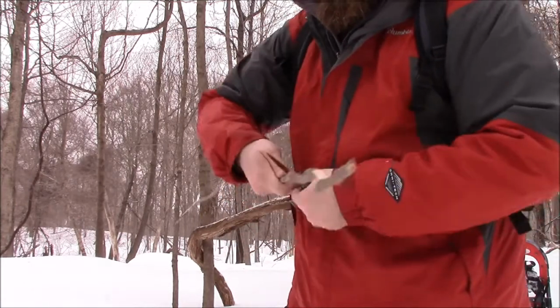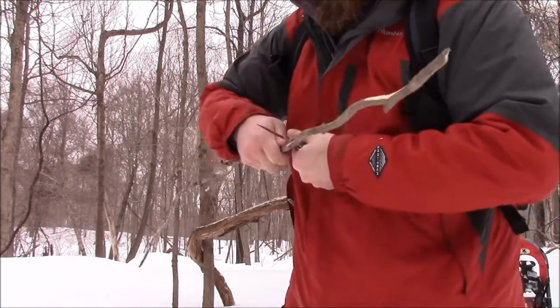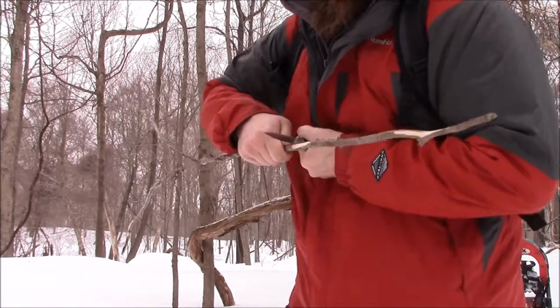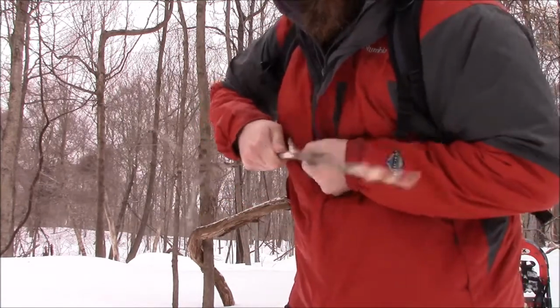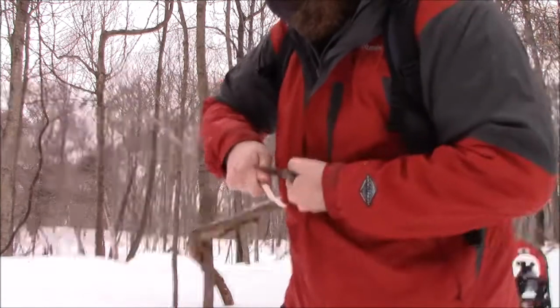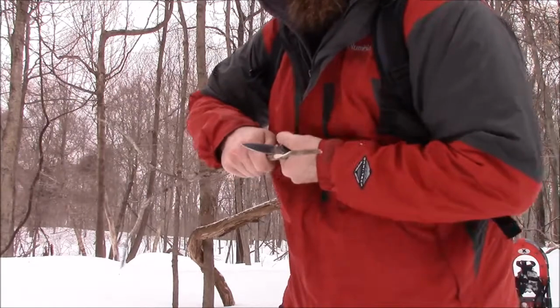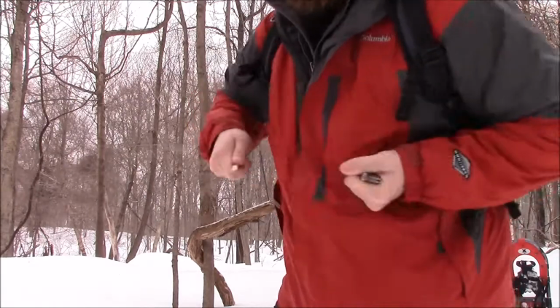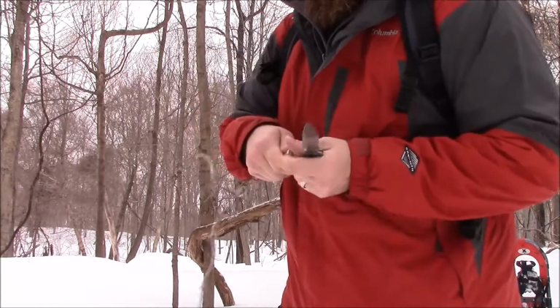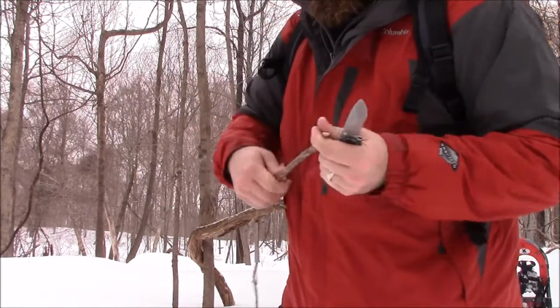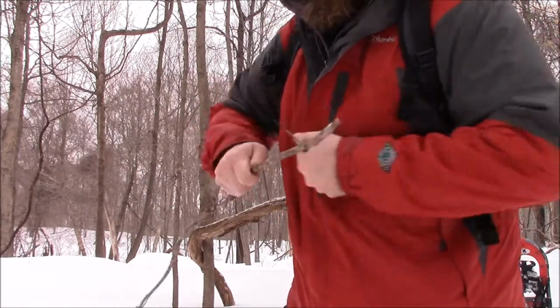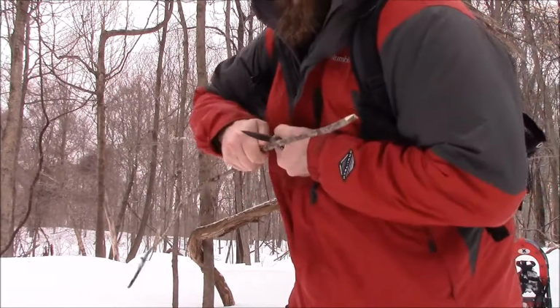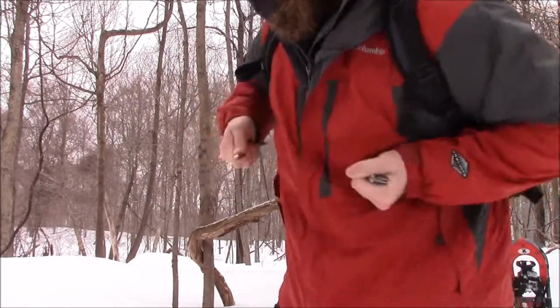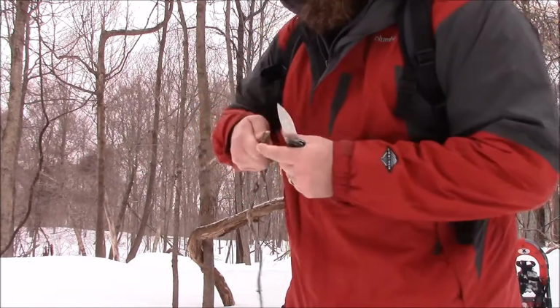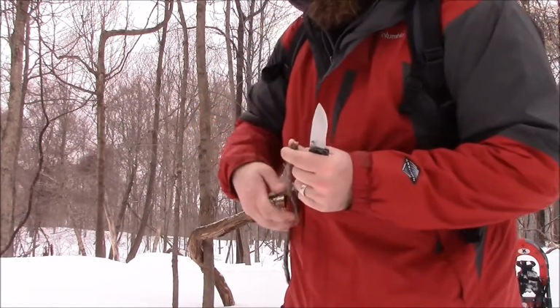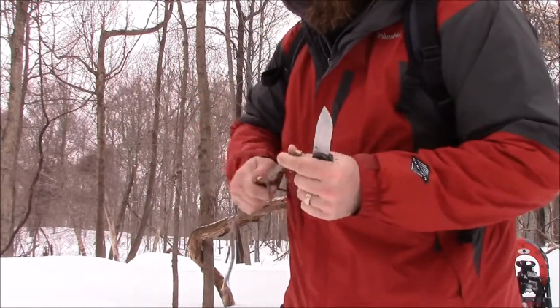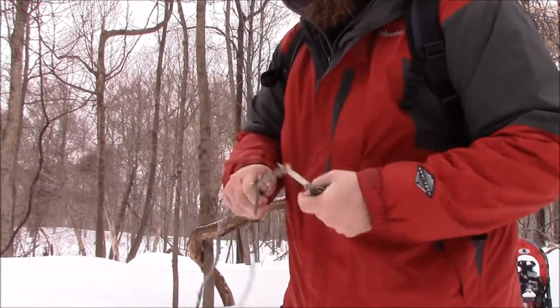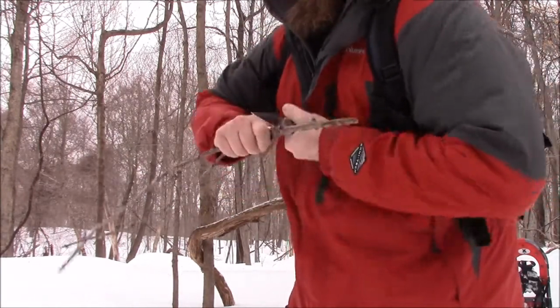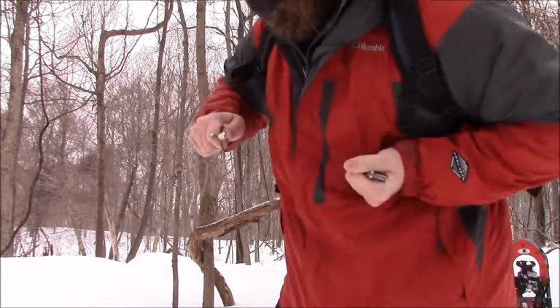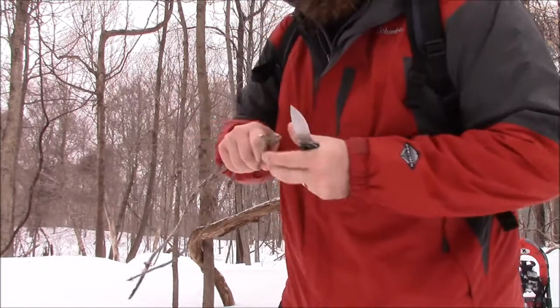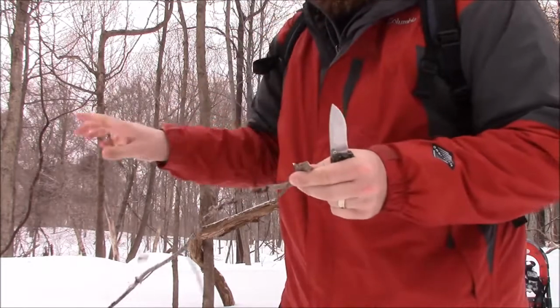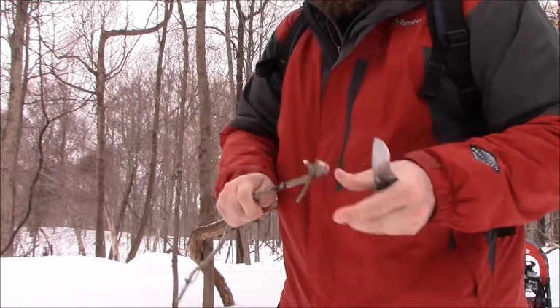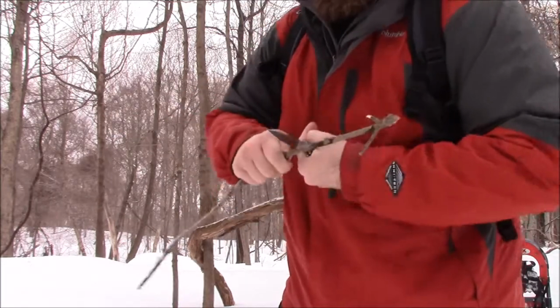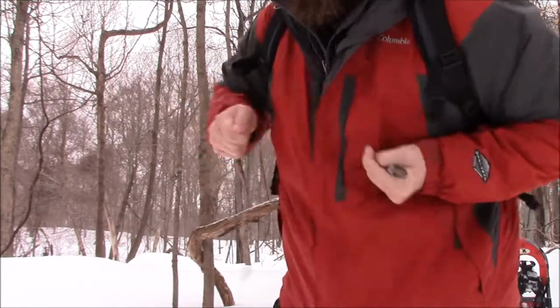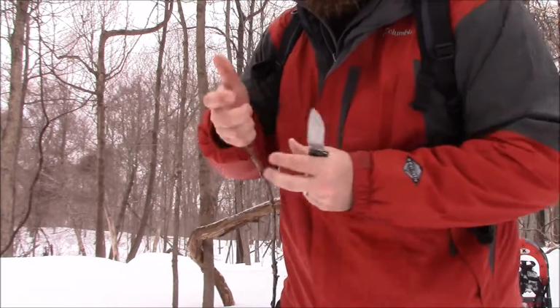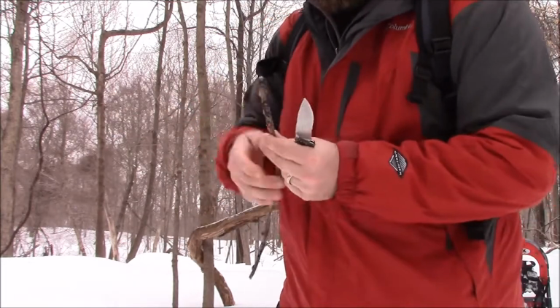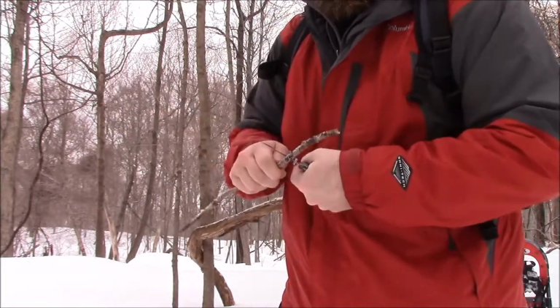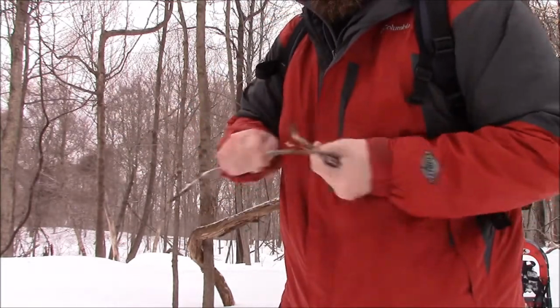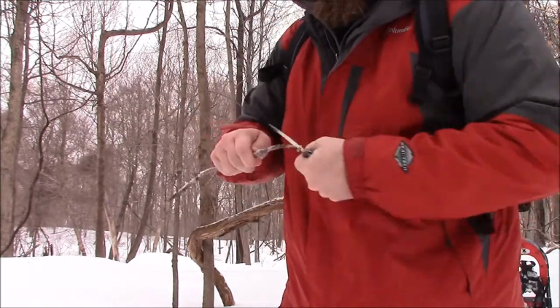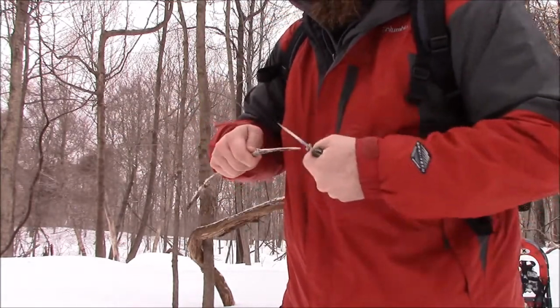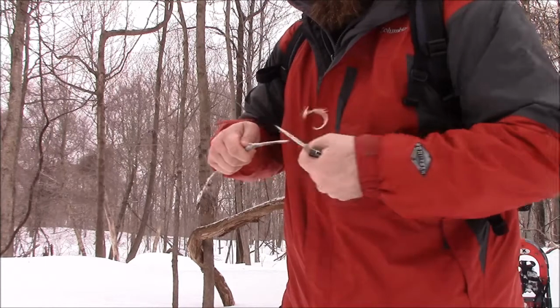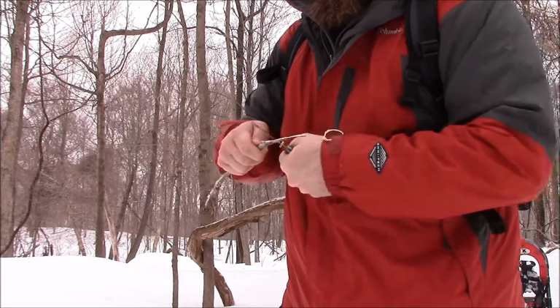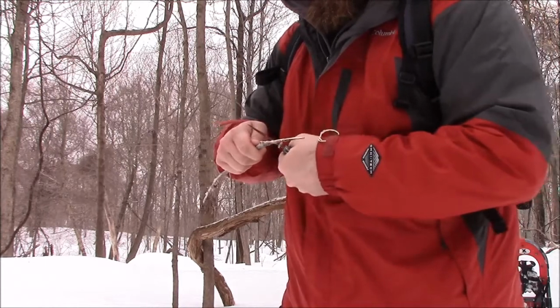This thing just rips through stuff — really good for making kindling. You can get some power in reverse grip and really rip this thing apart. It really just cuts through stuff nice and easy, and it's also good for fine work.